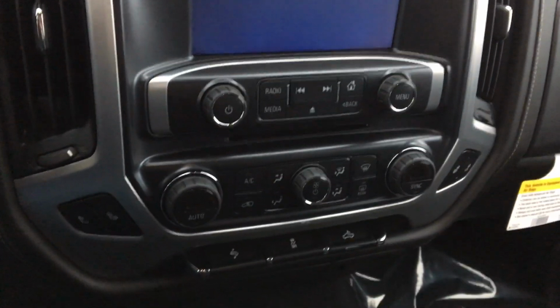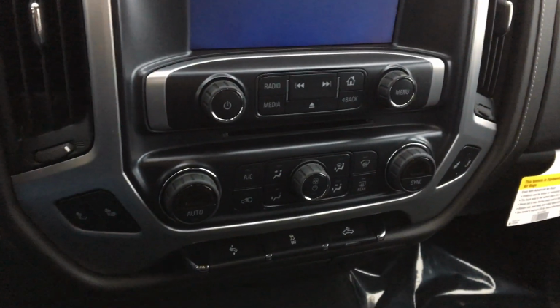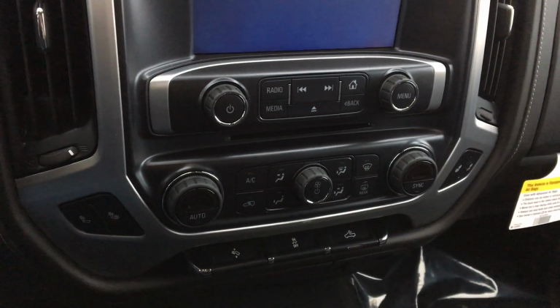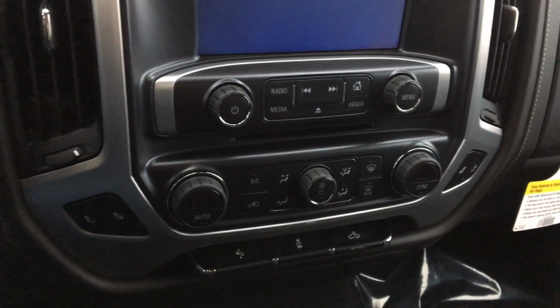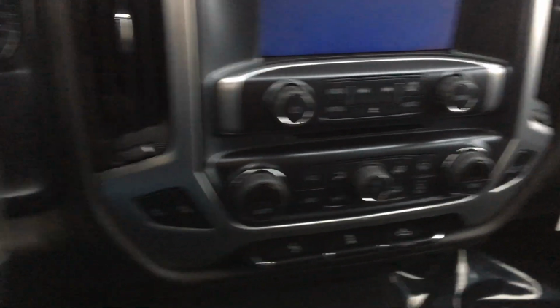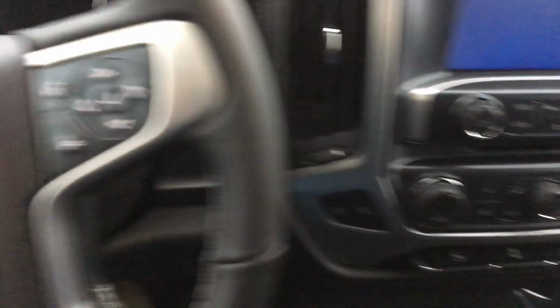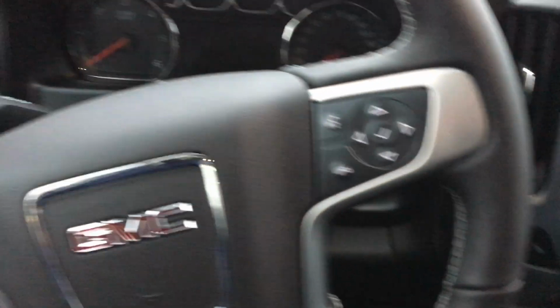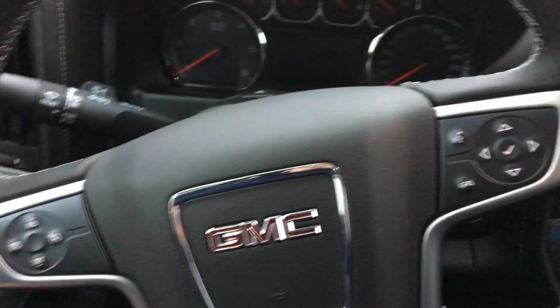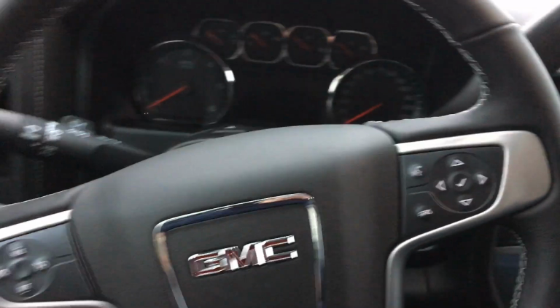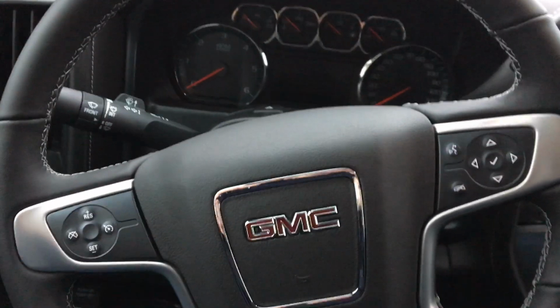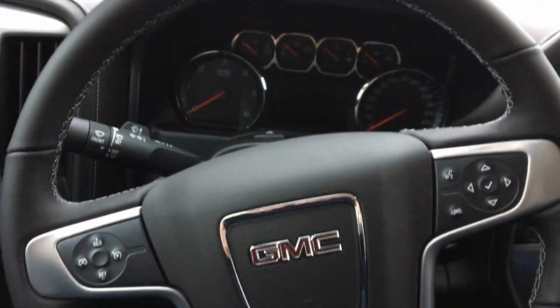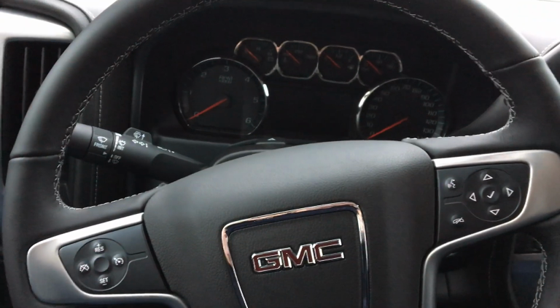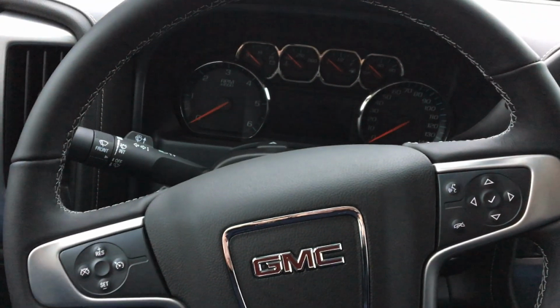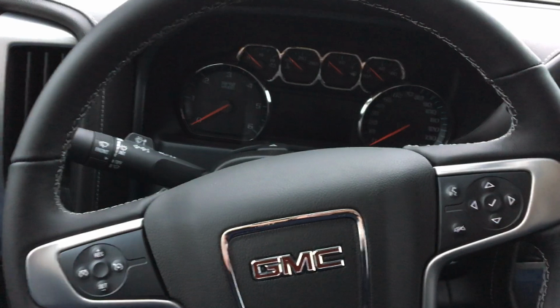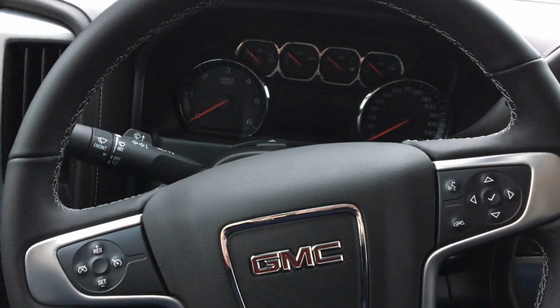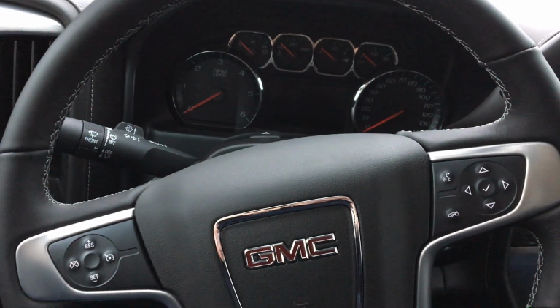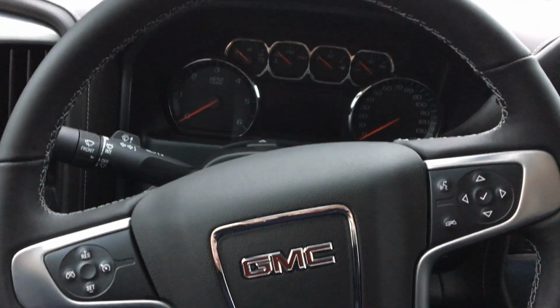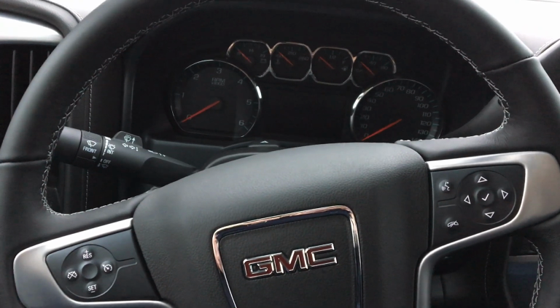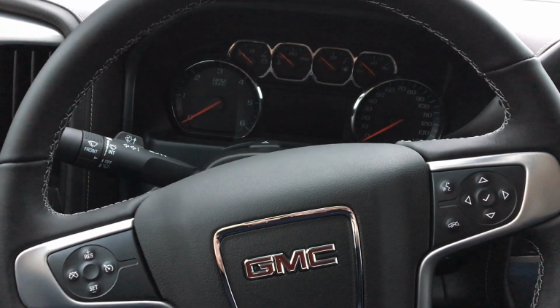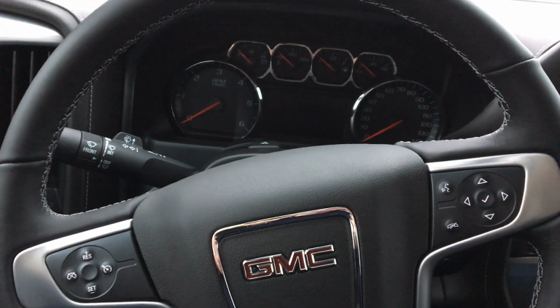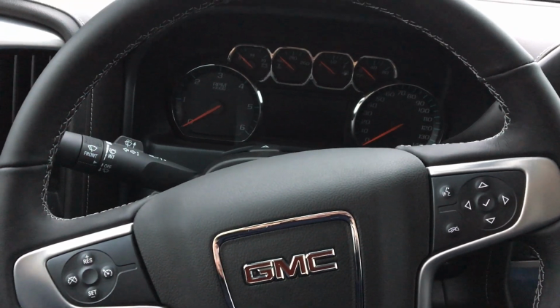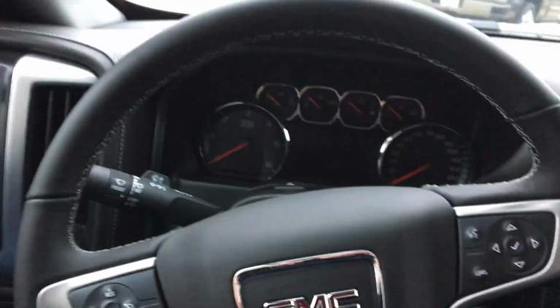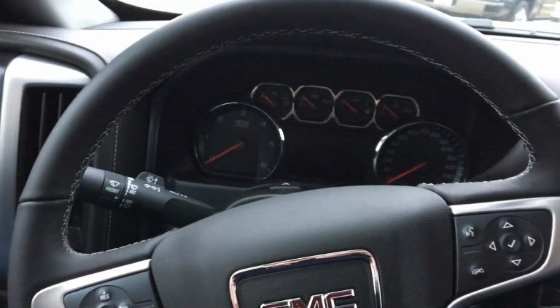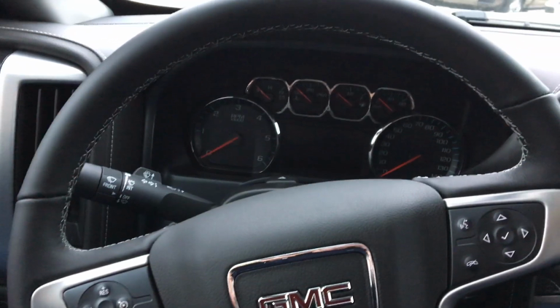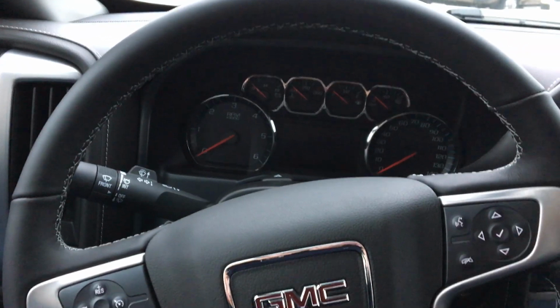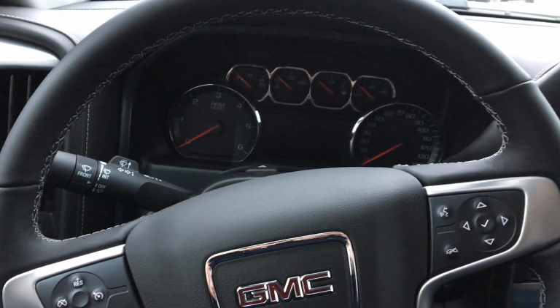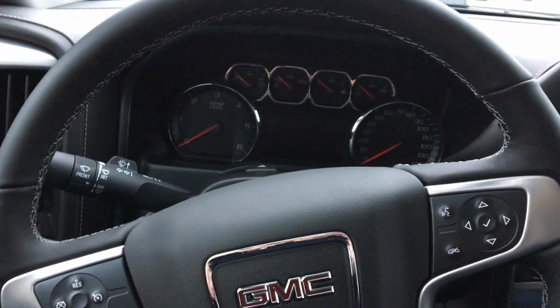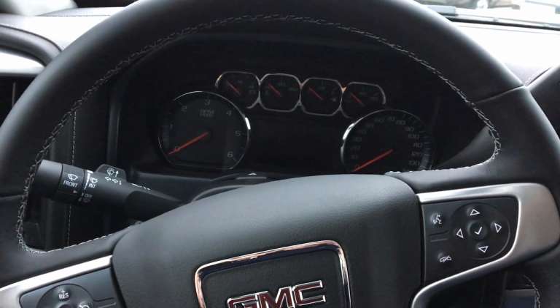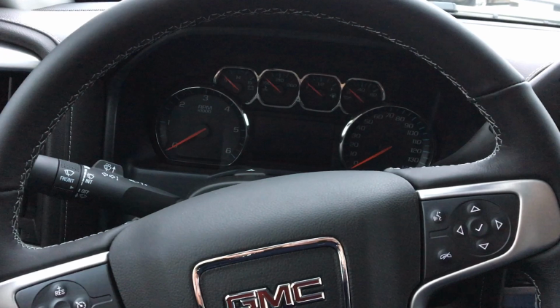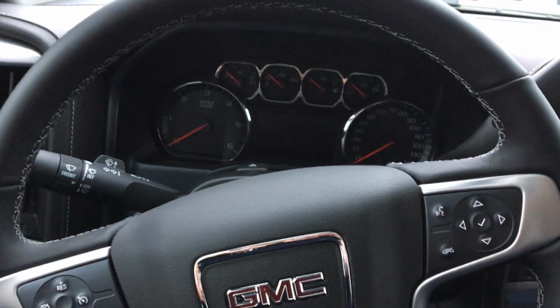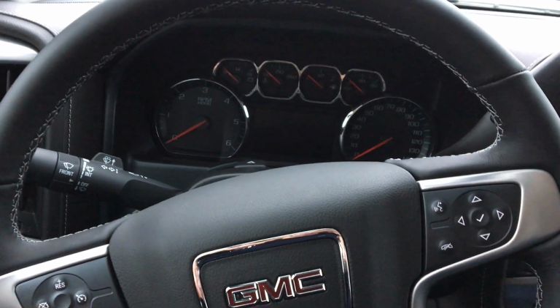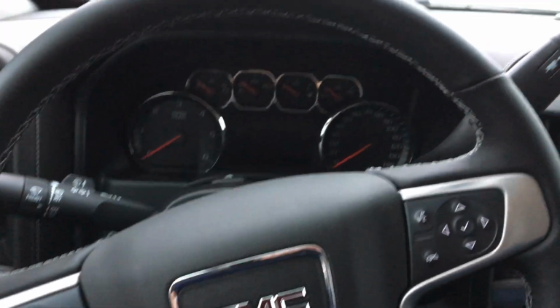Dual climate control. The steering wheel features cruise control, as well as audio and hands-free calling capabilities.